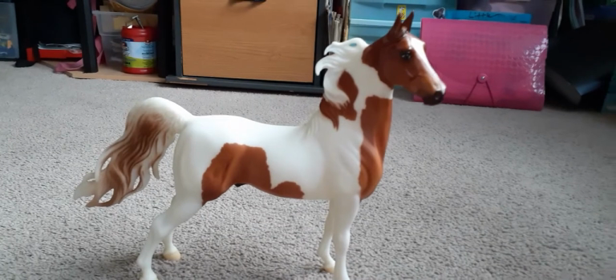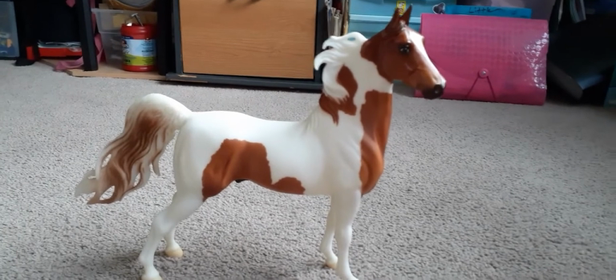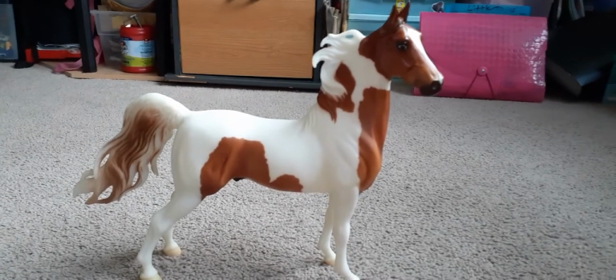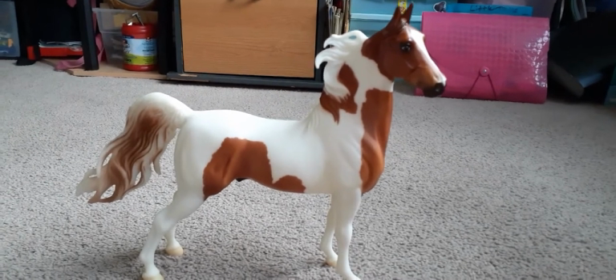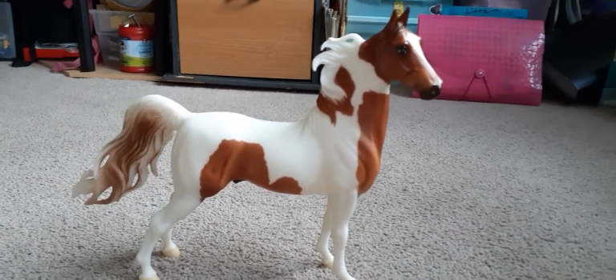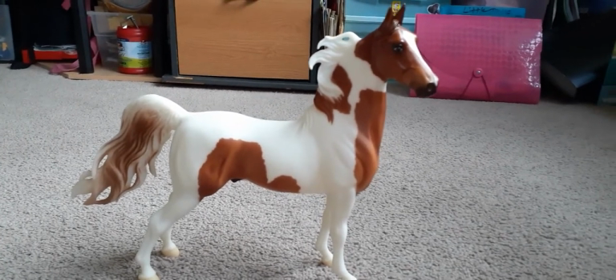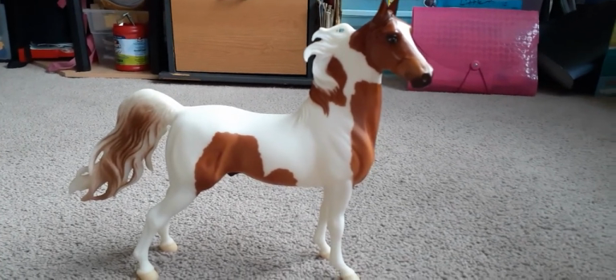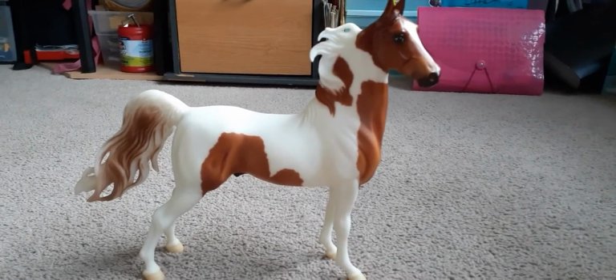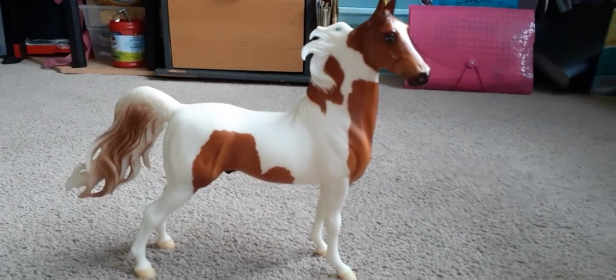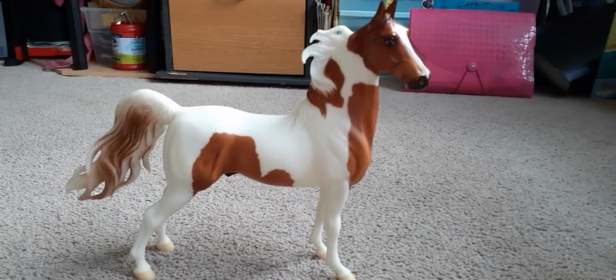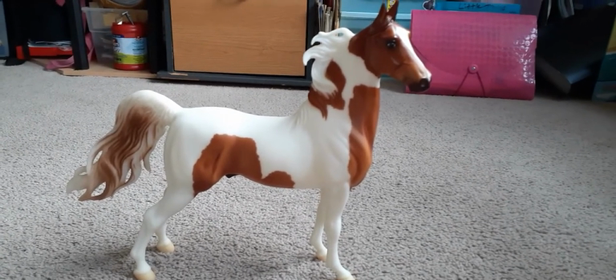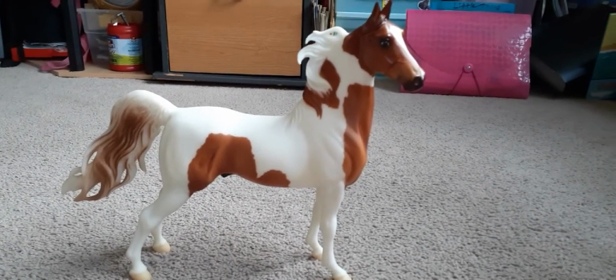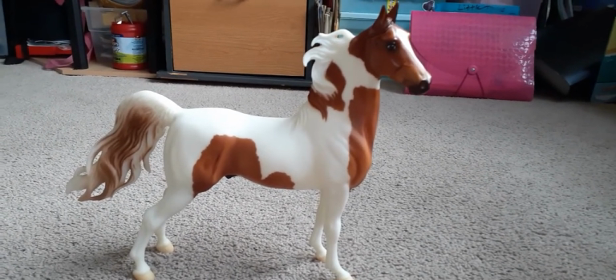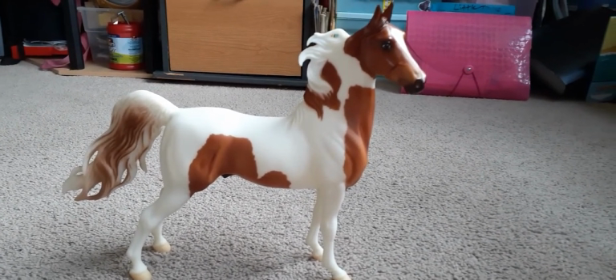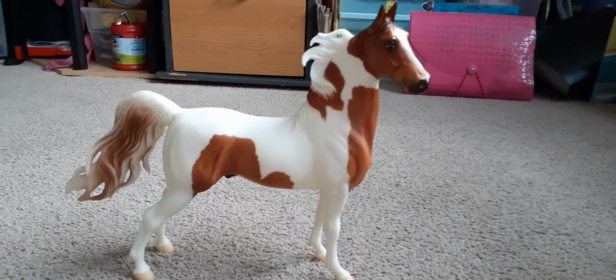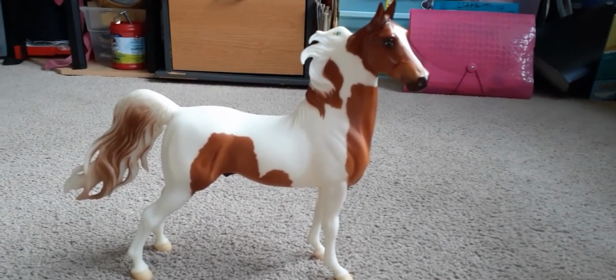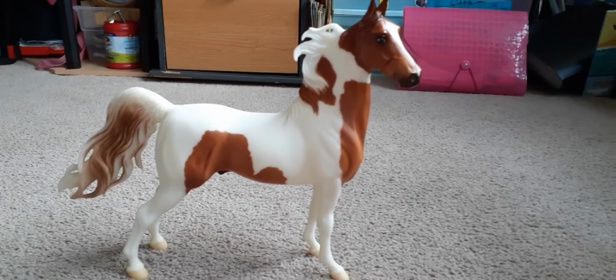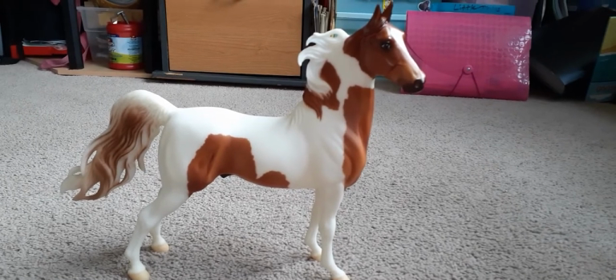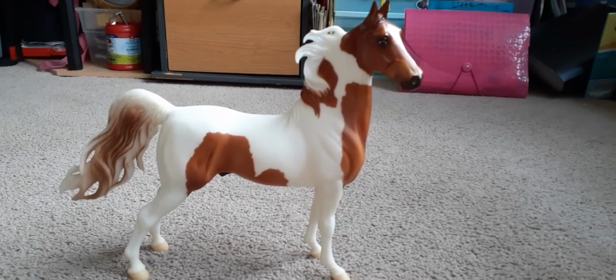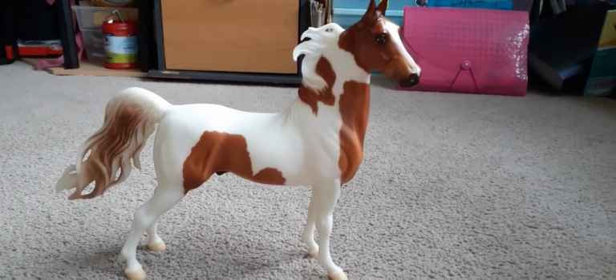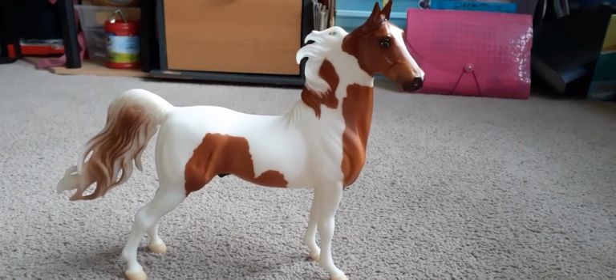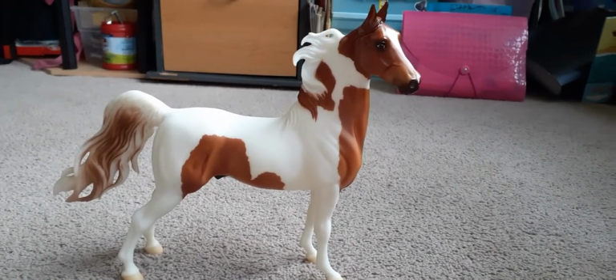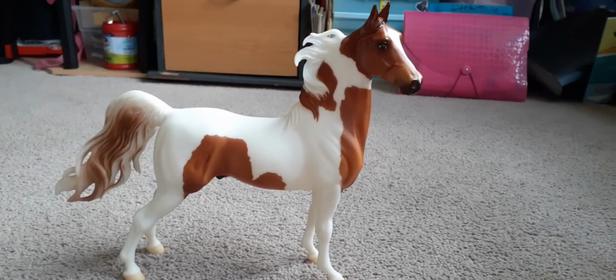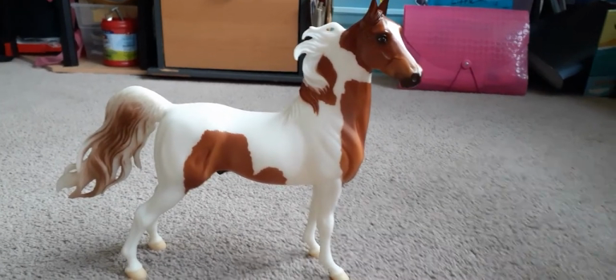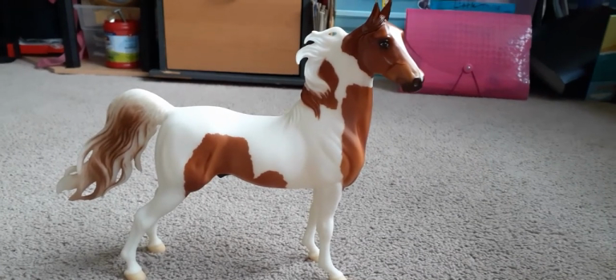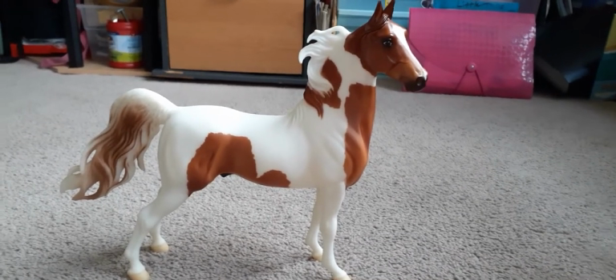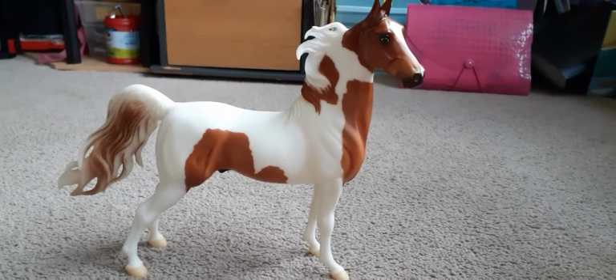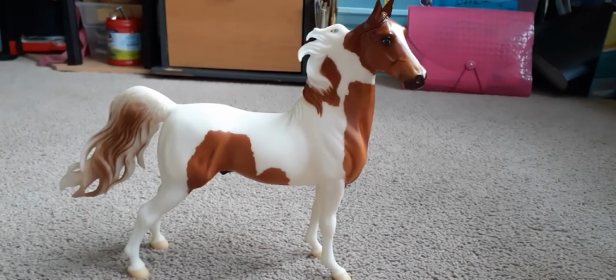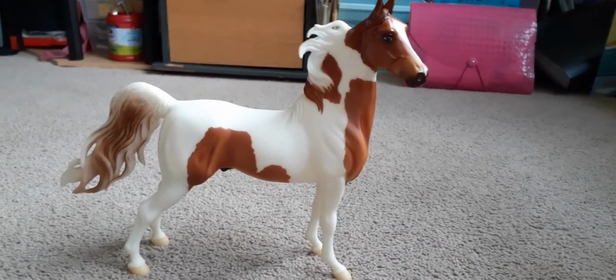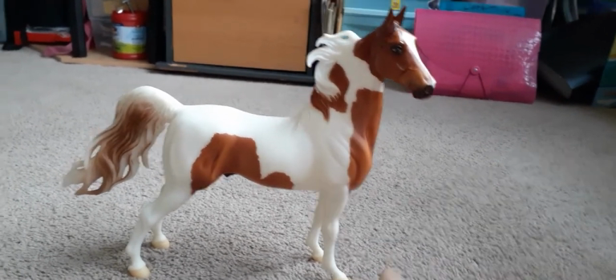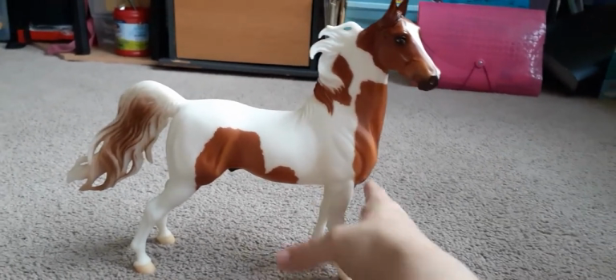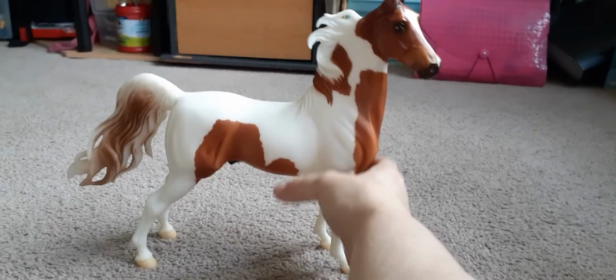It was actually one of my dreams to have this mold for a very long time. I just got him — I think it was last year around Christmas time.